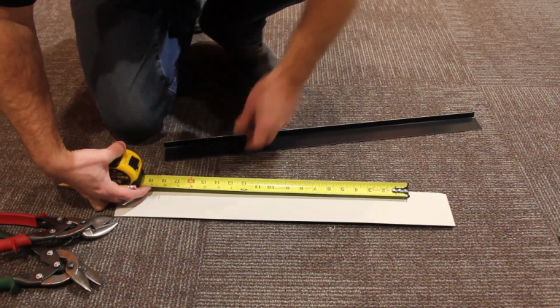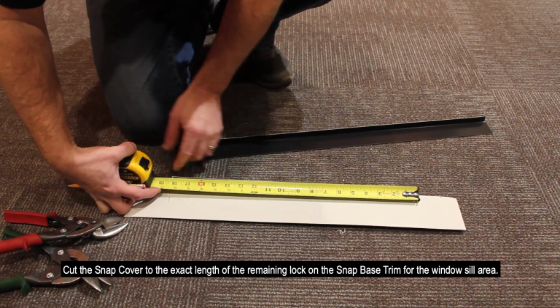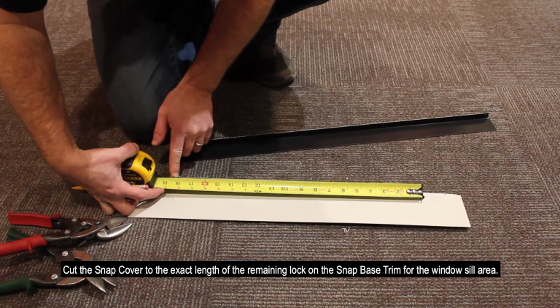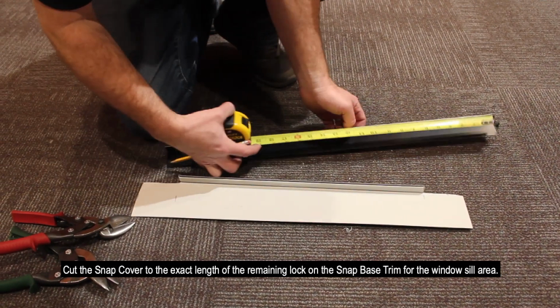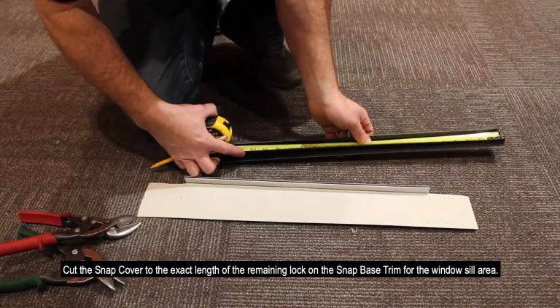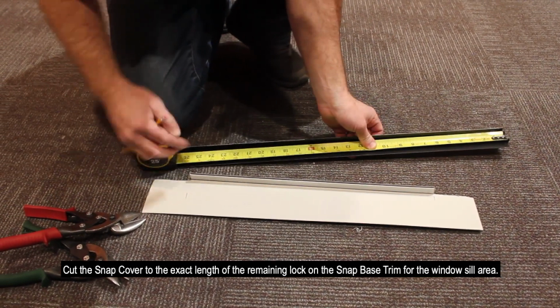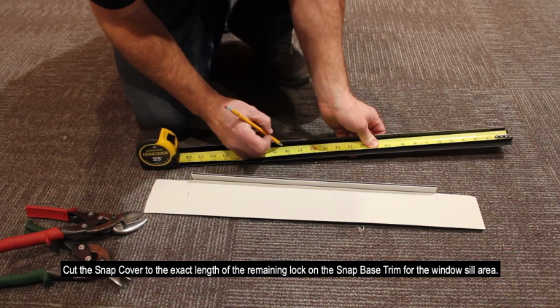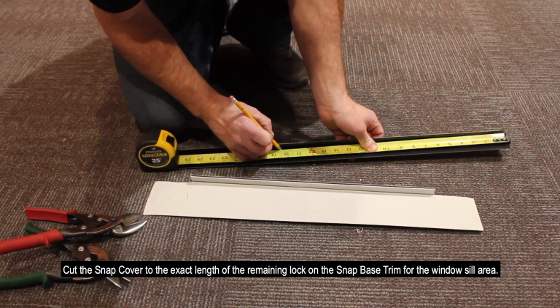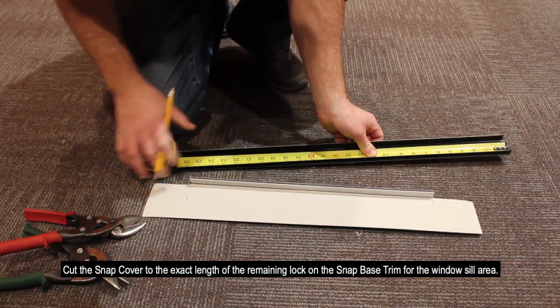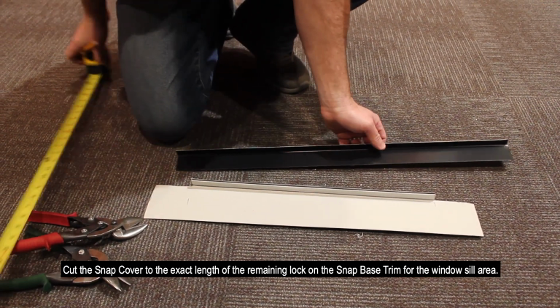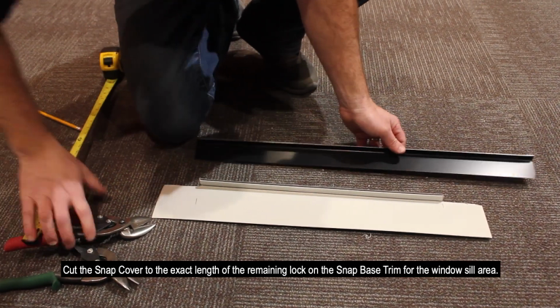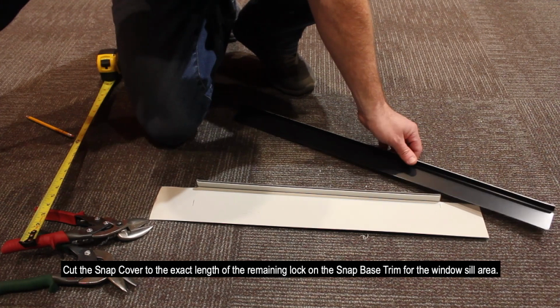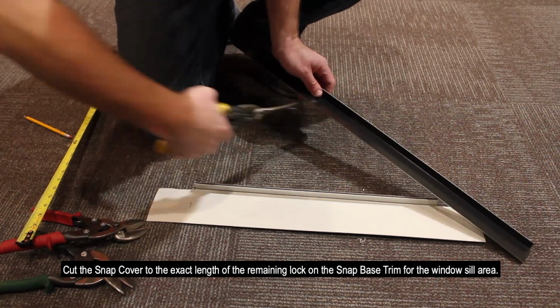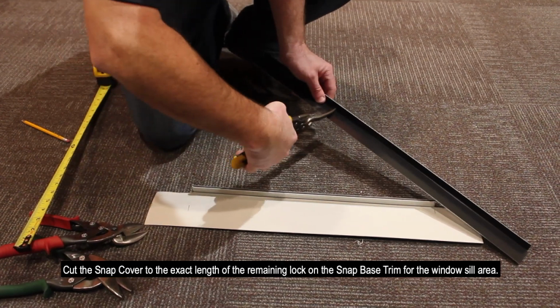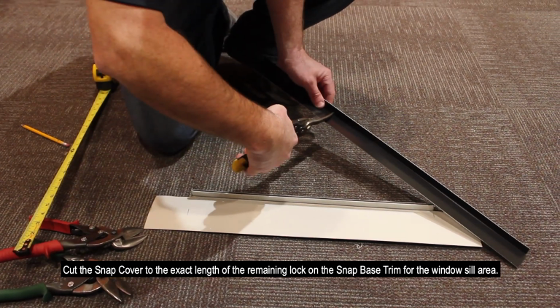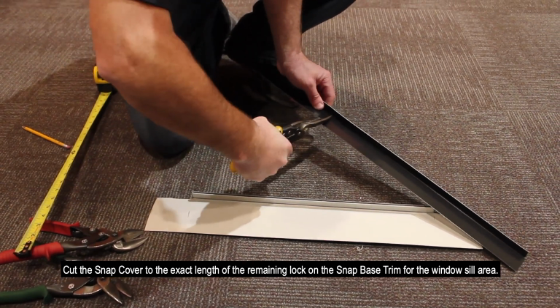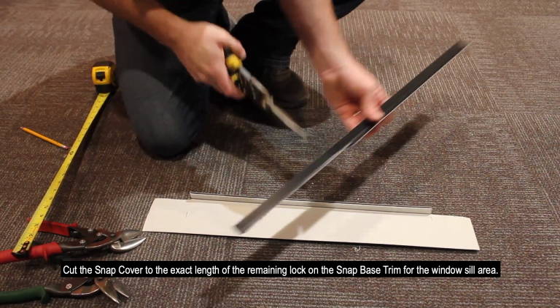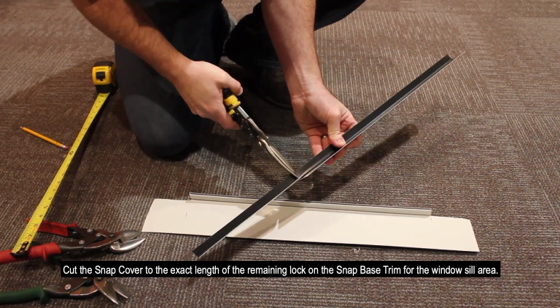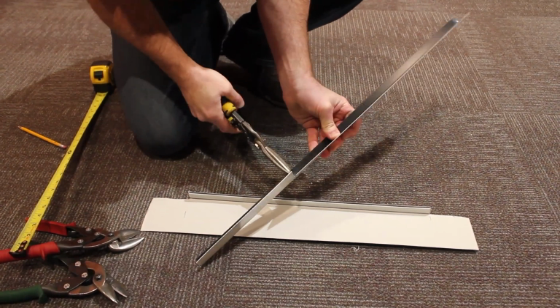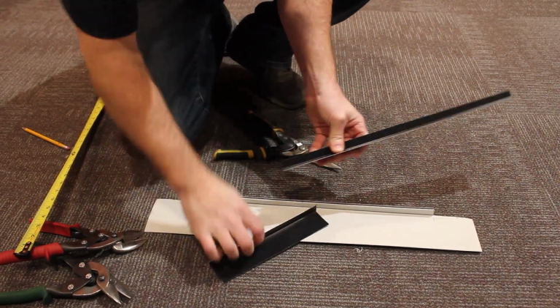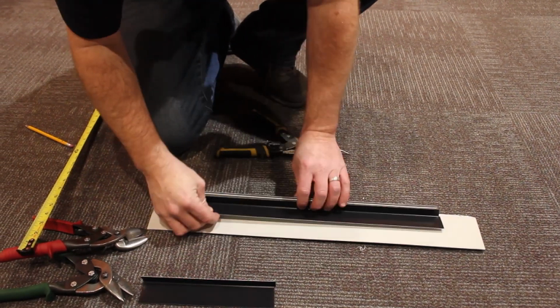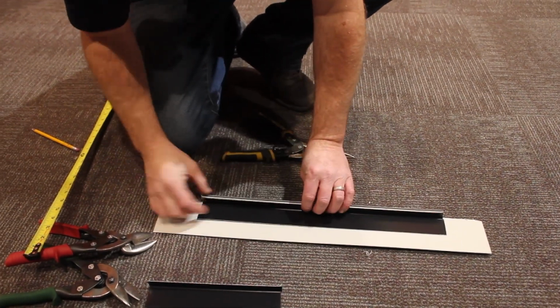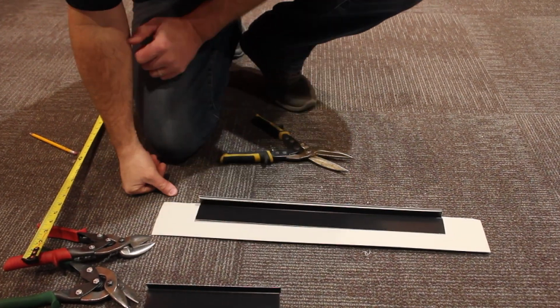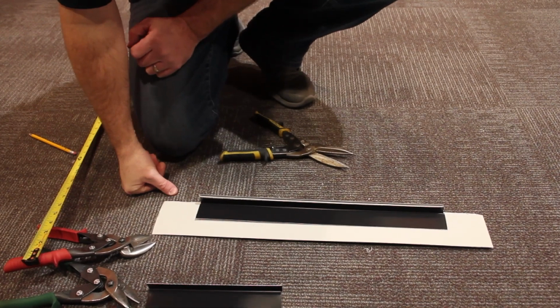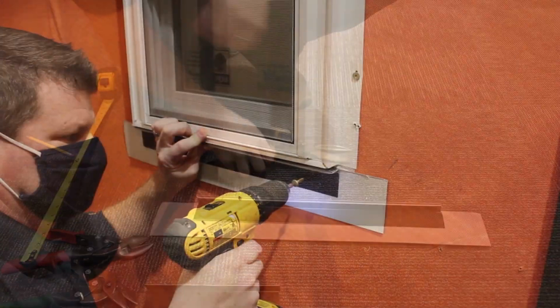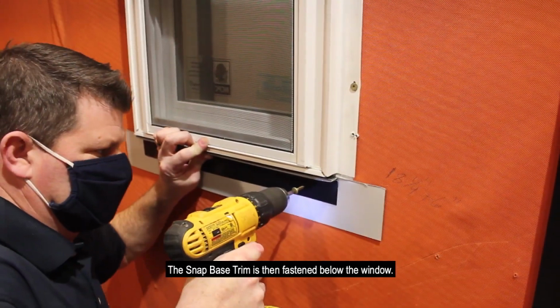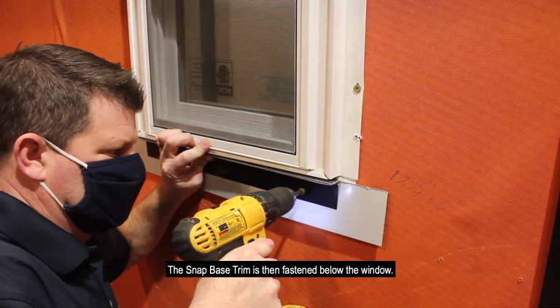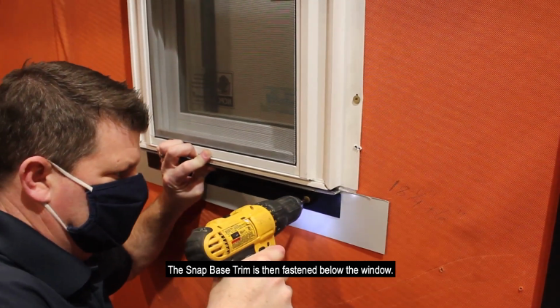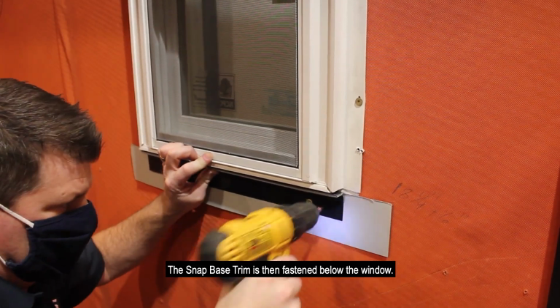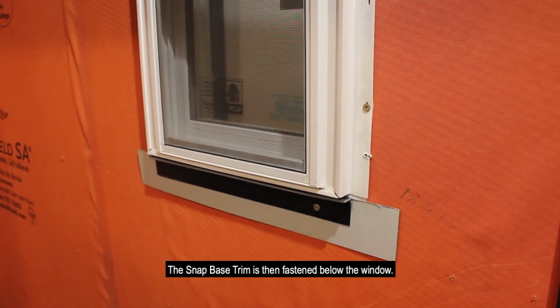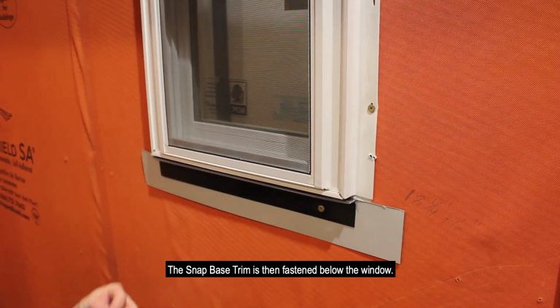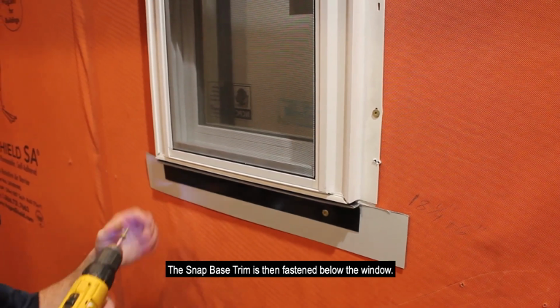Cut the Snap Cover to the exact length of the remaining lock on the Snap Base trim for the window sill area. The Snap Base trim is then fastened below the window.